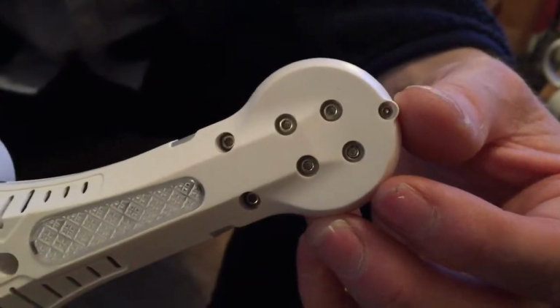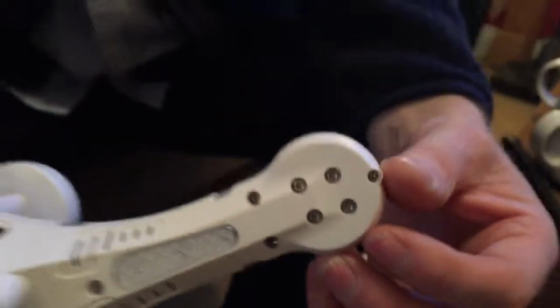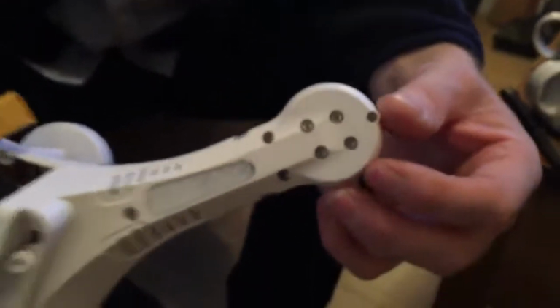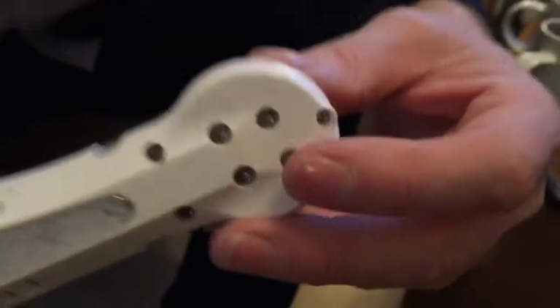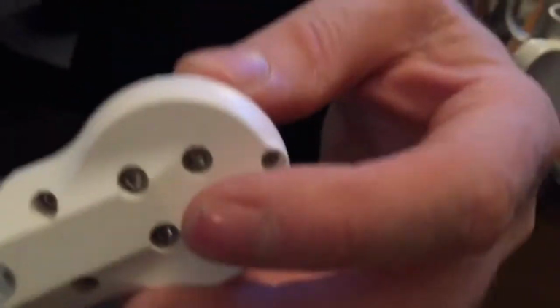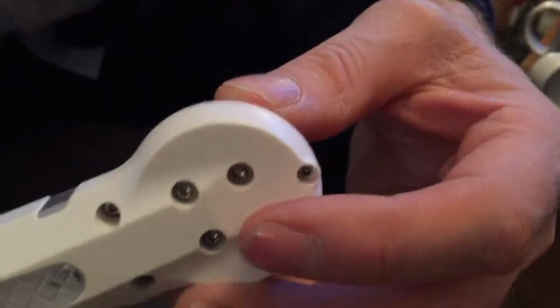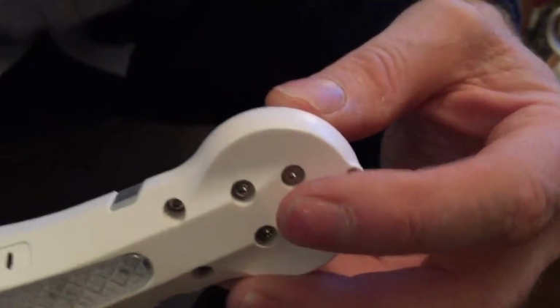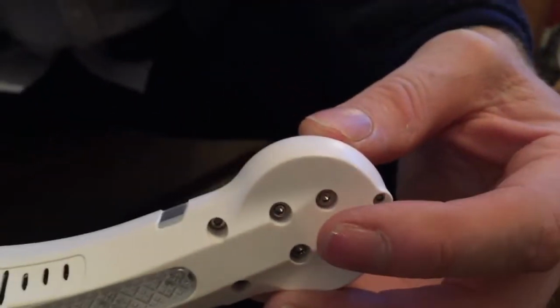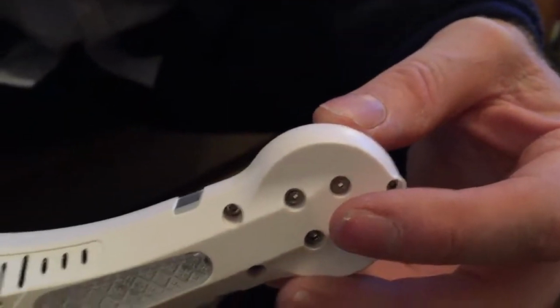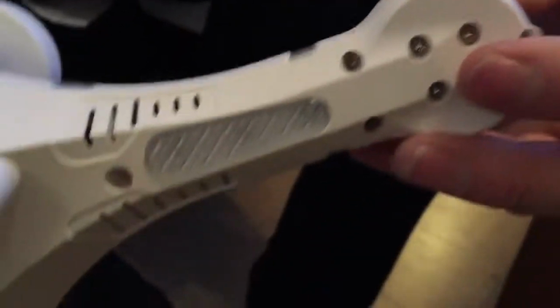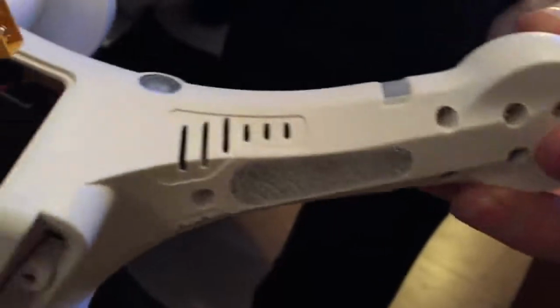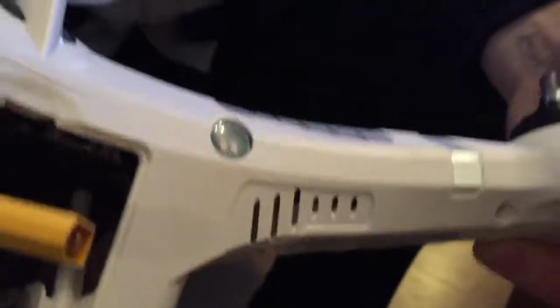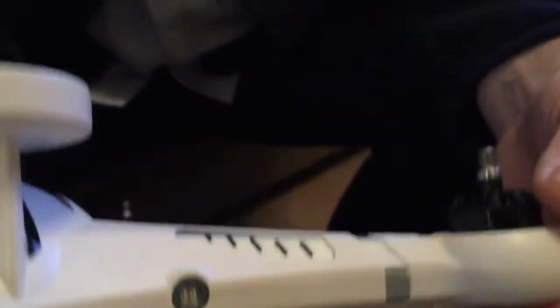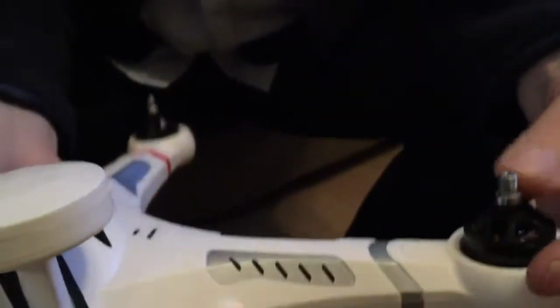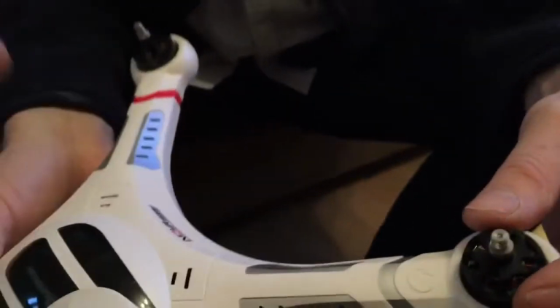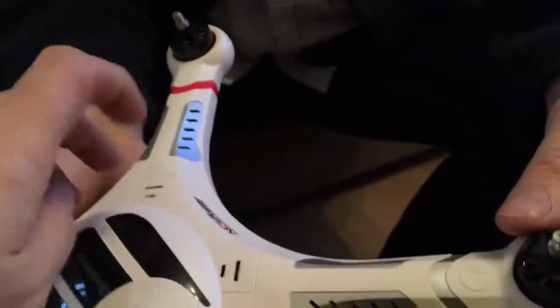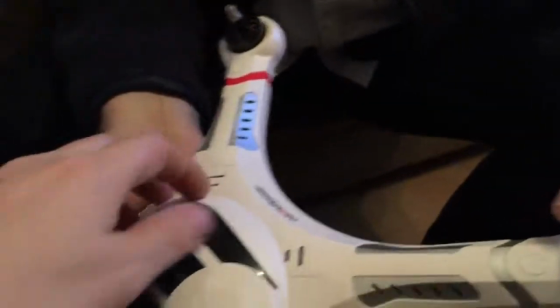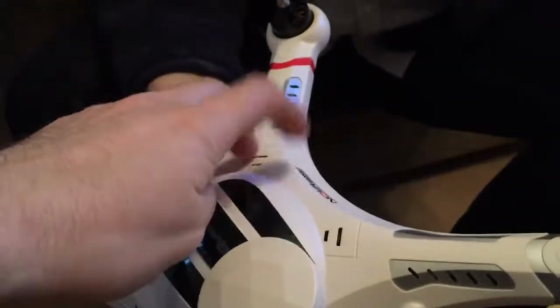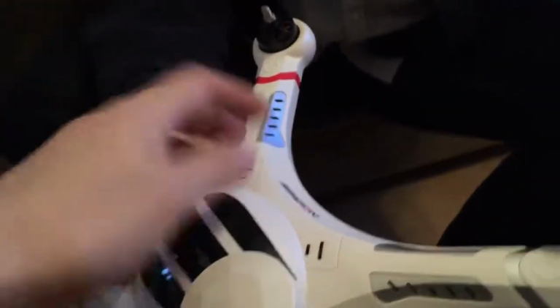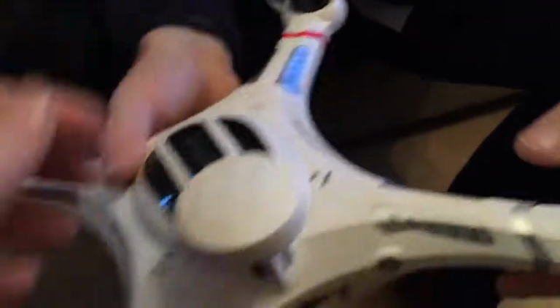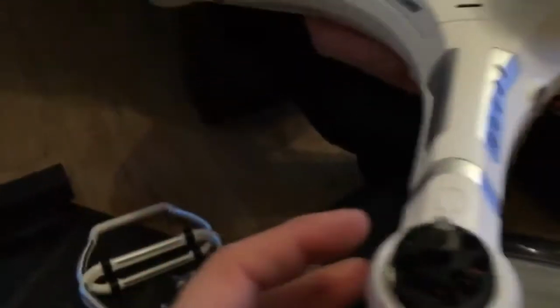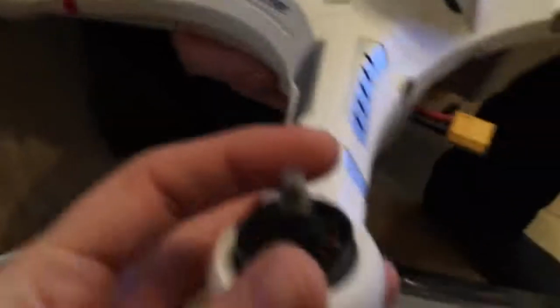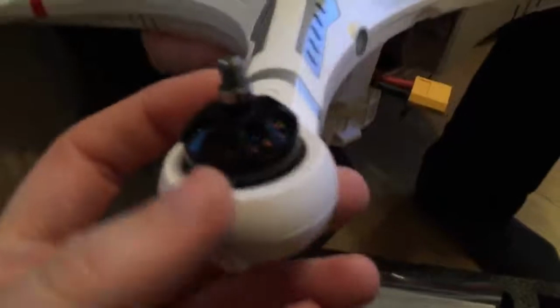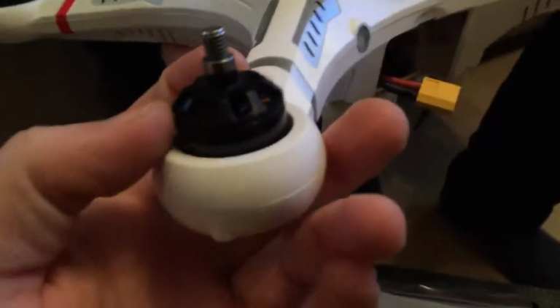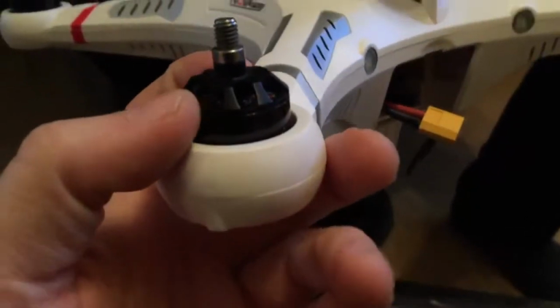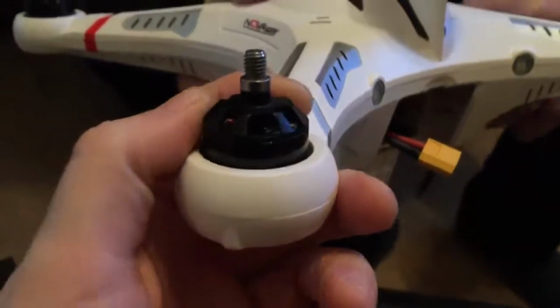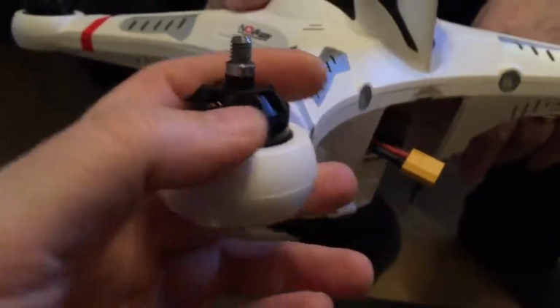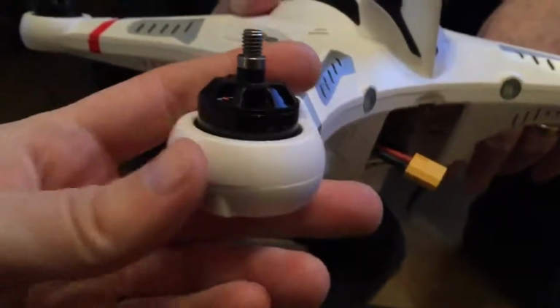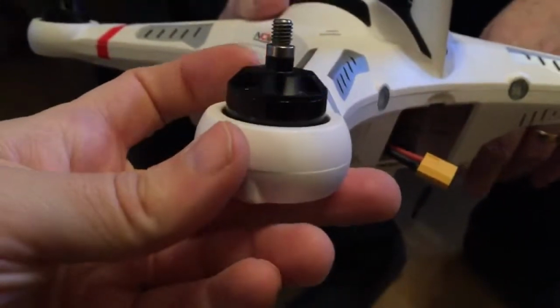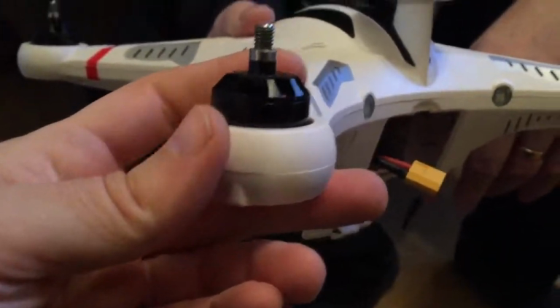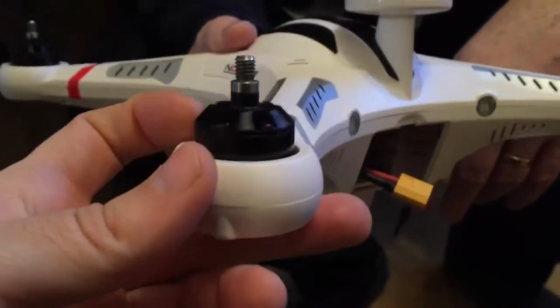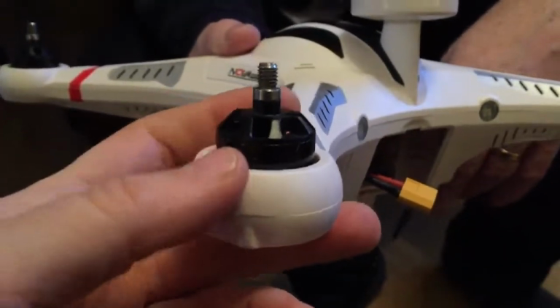That might seem like a minor thing, but it is quite important — because you can round screws off quite easily on cheap drones. The motors are not the cheap motors you buy — these are decent quality.